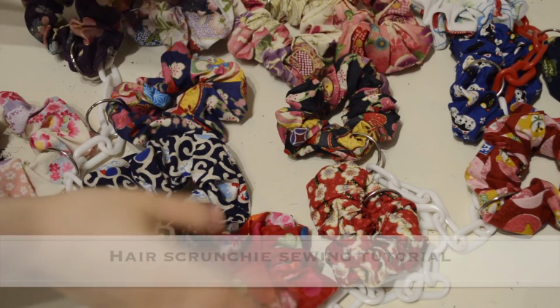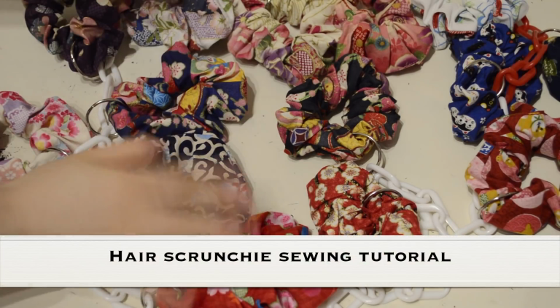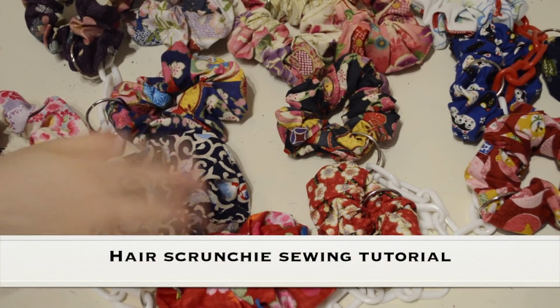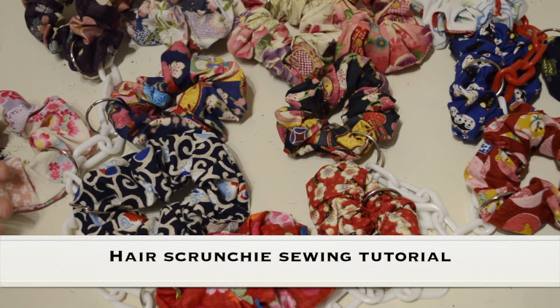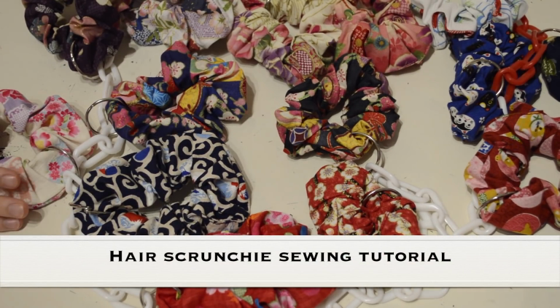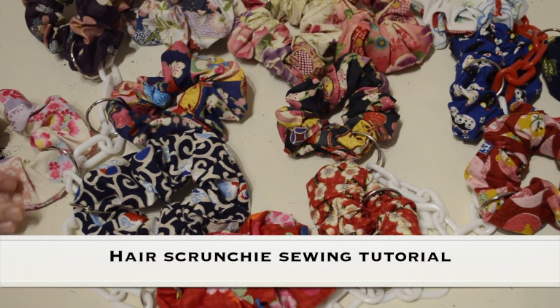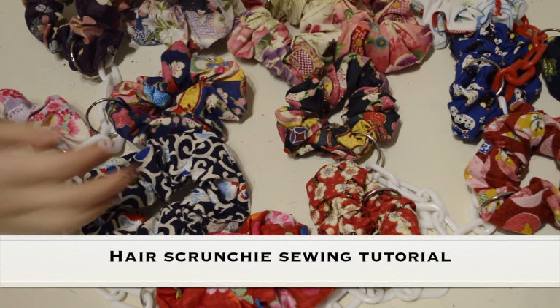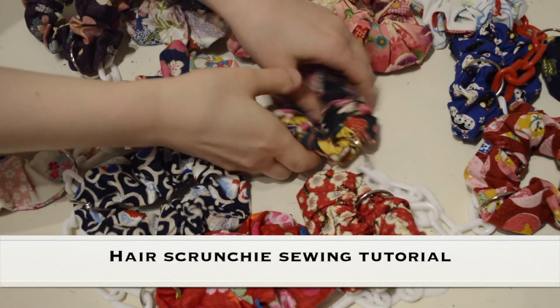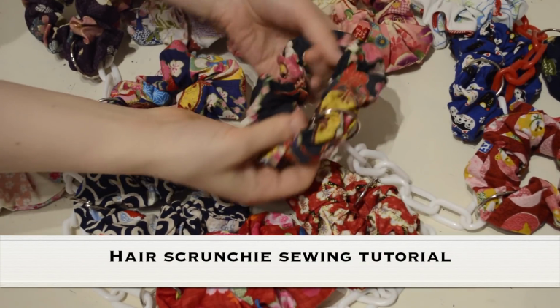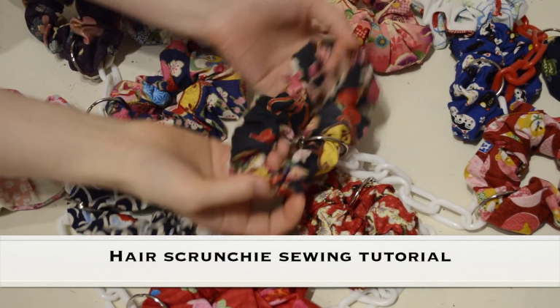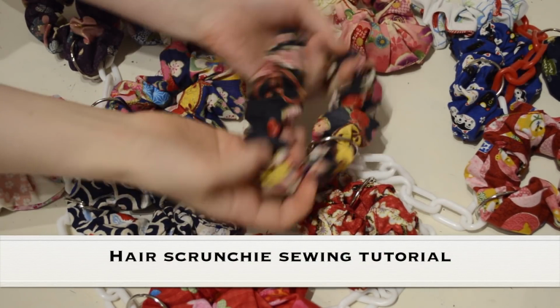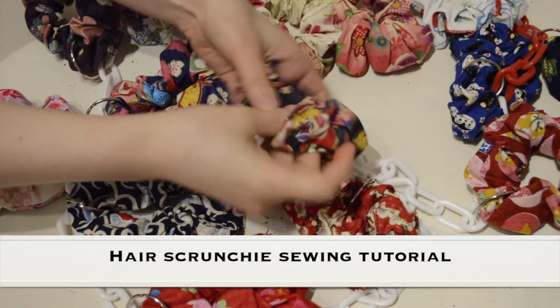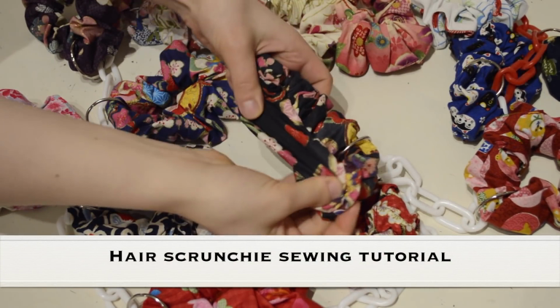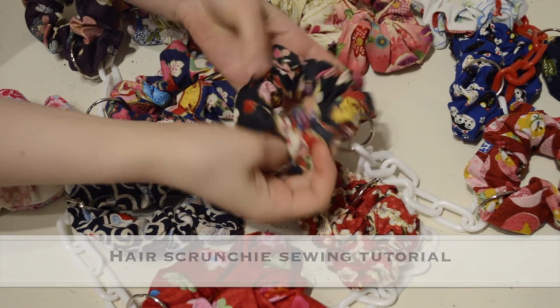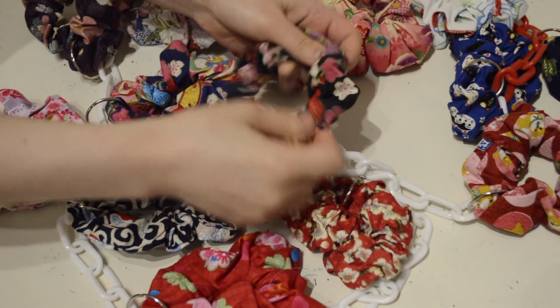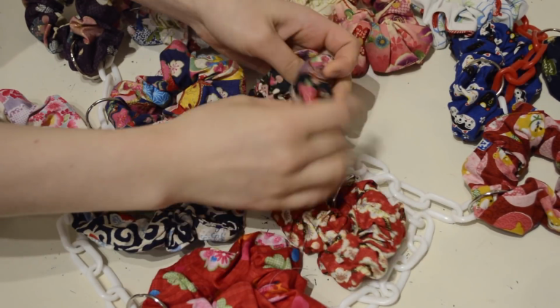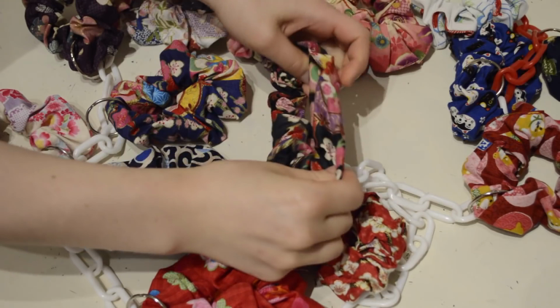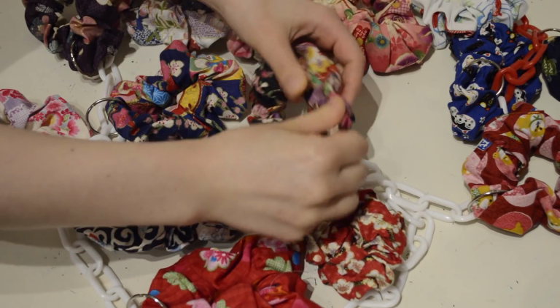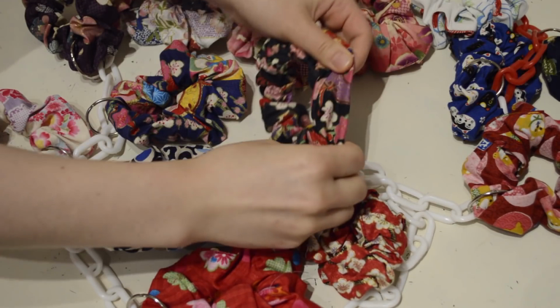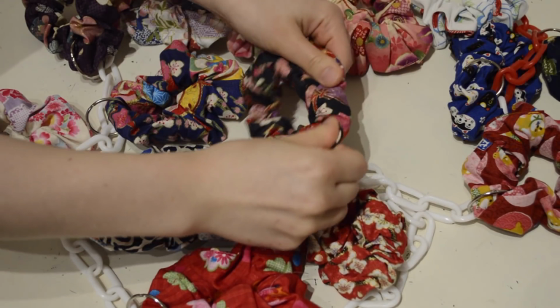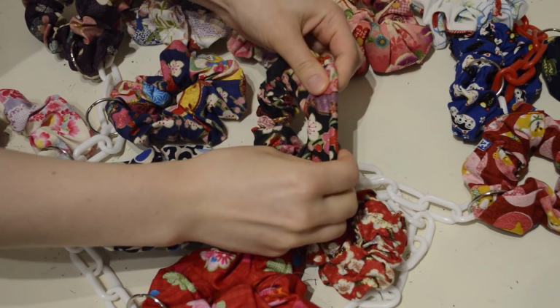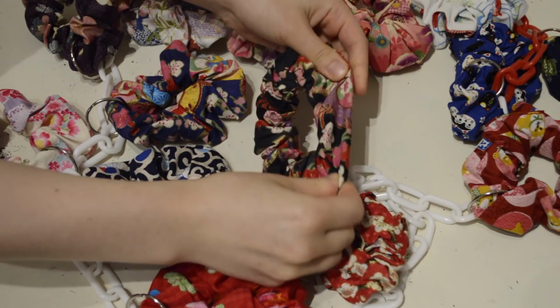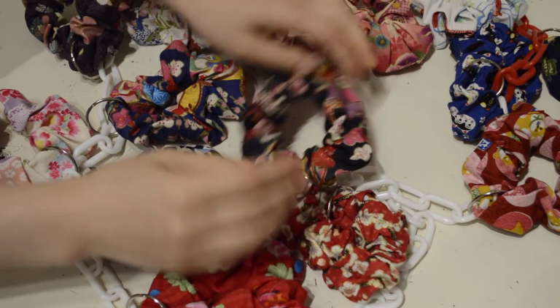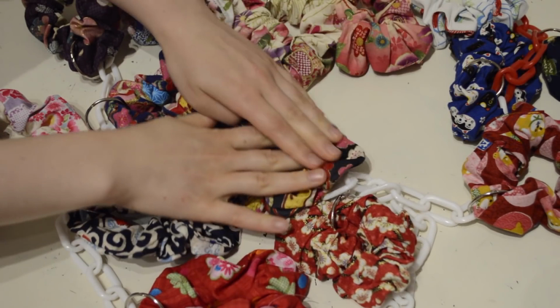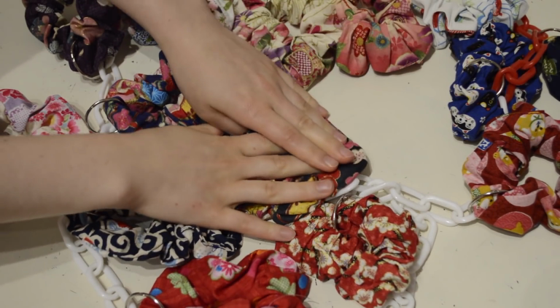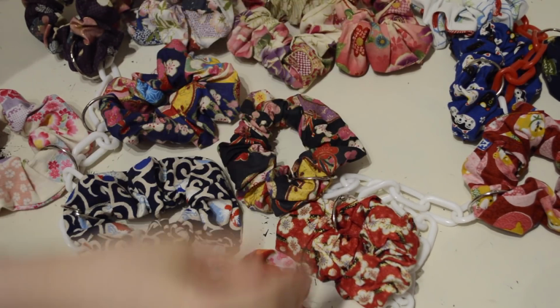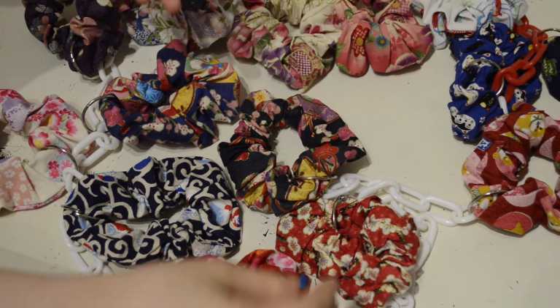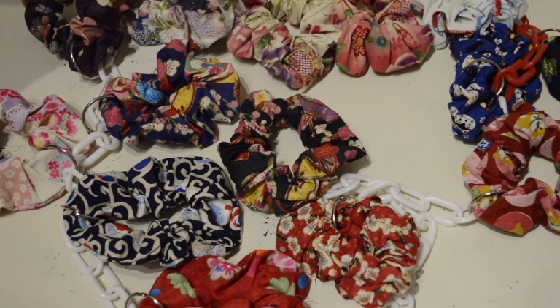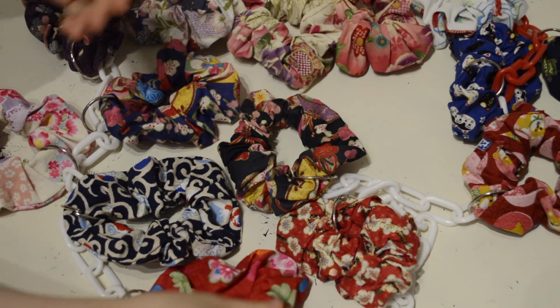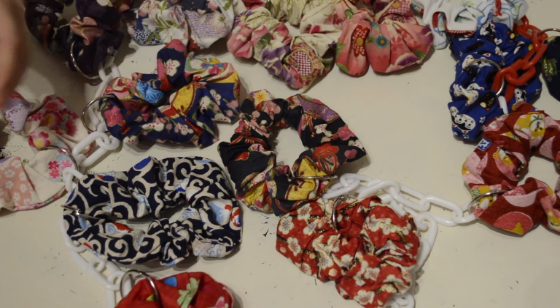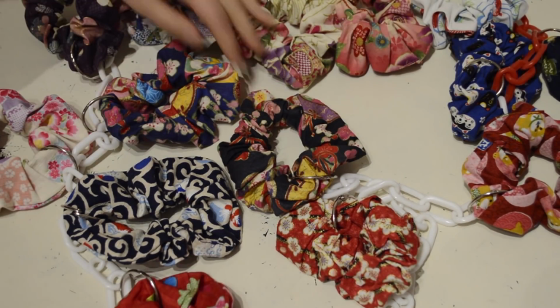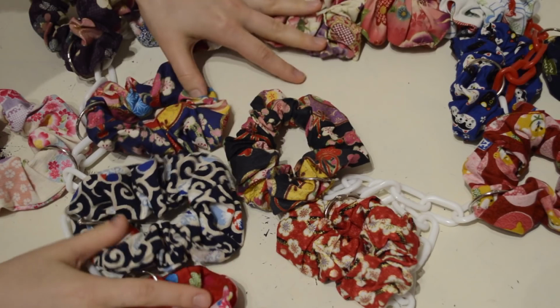Hello, it's Sasa and today I'm going to show how to make hair scrunchies. They're very simple — fabric and elastic. You can use a machine, it's faster, or you can still do it by hand.